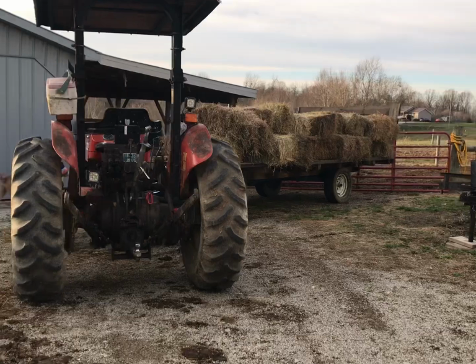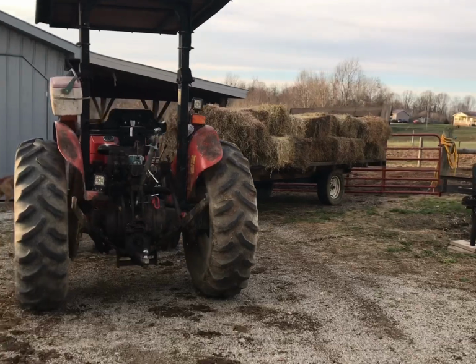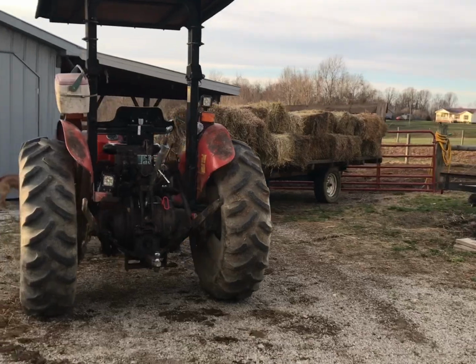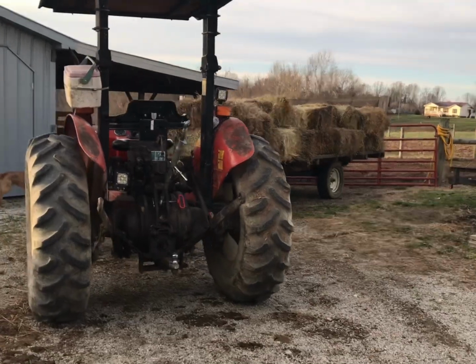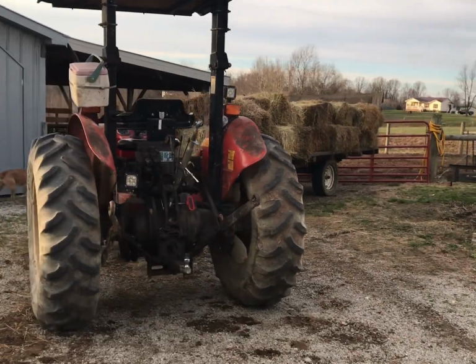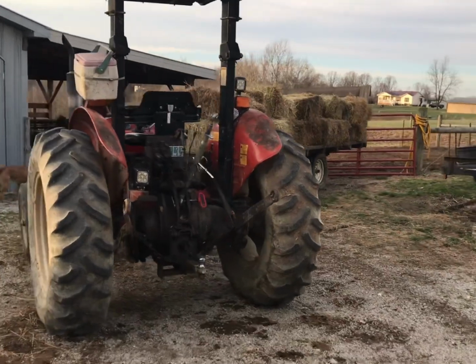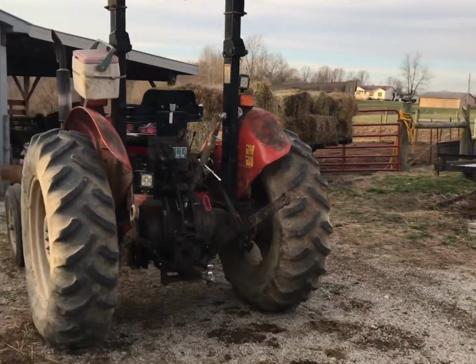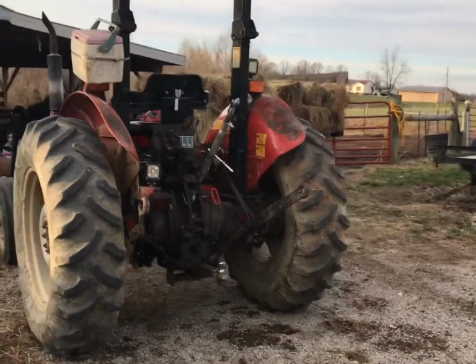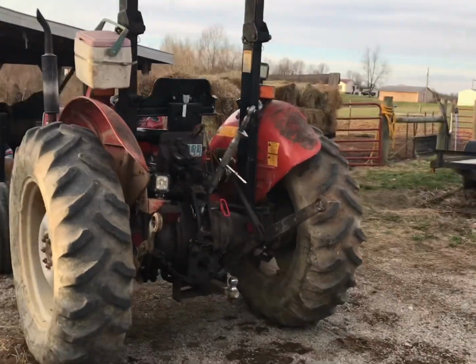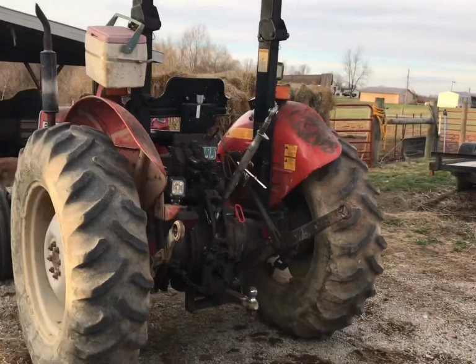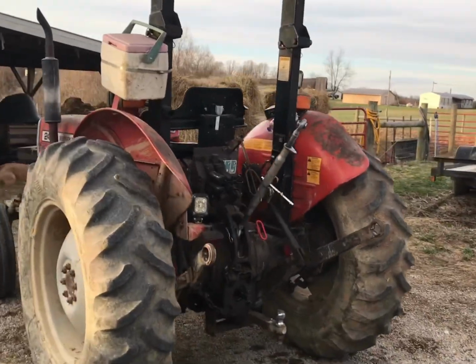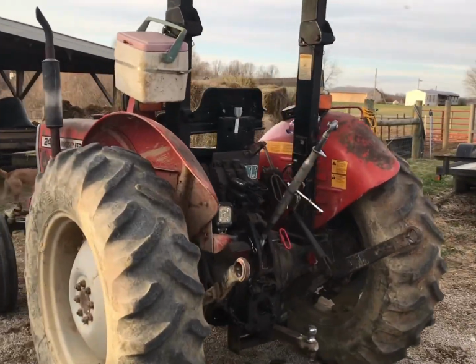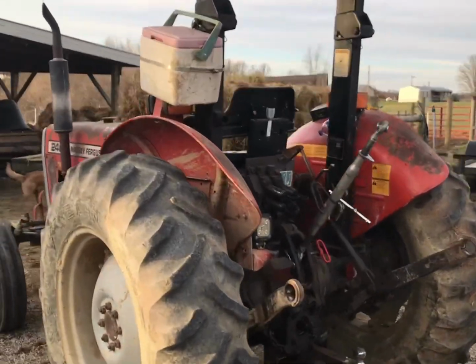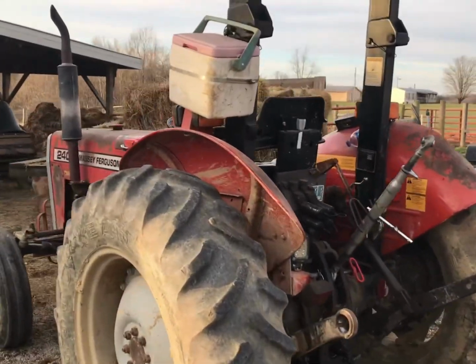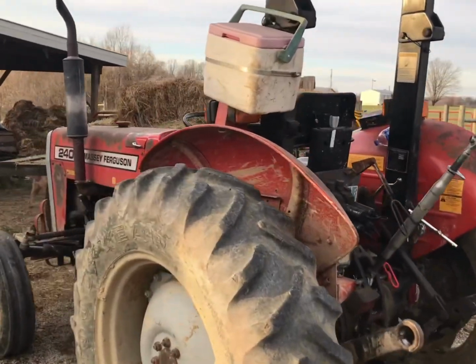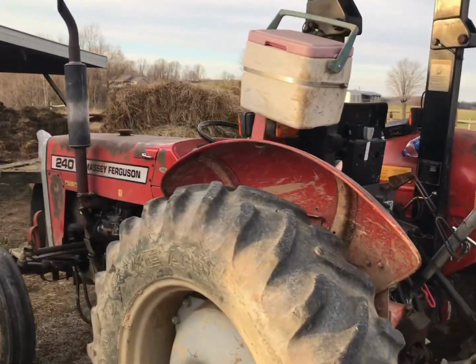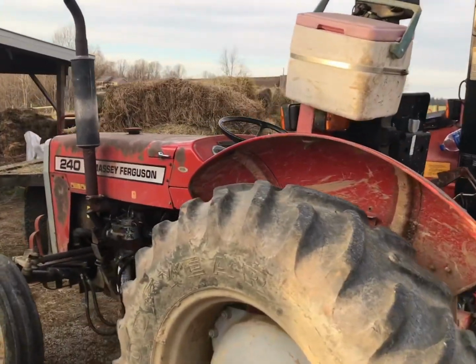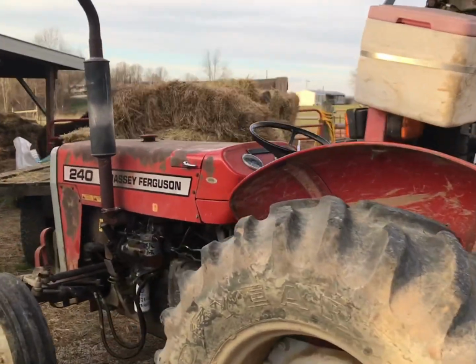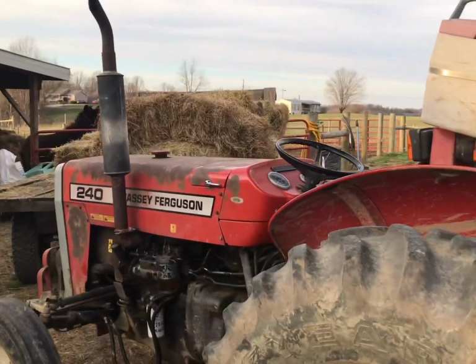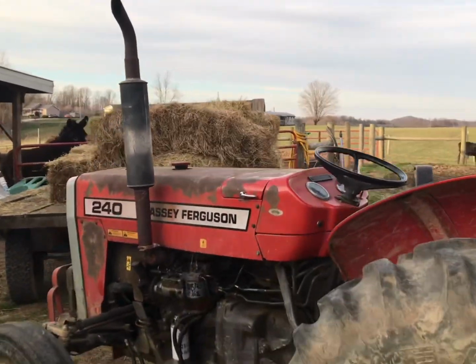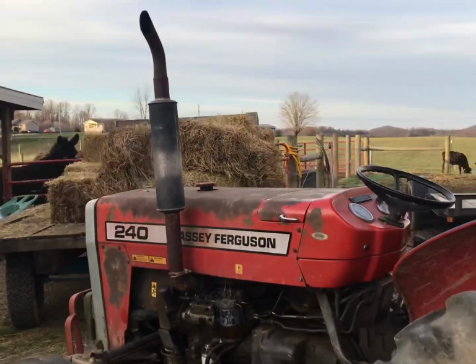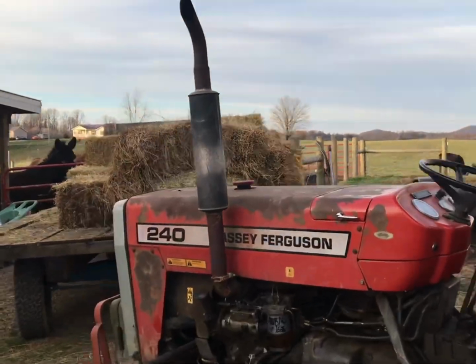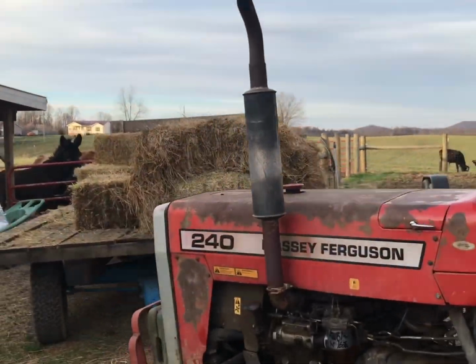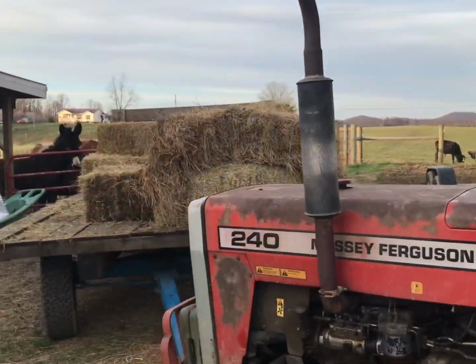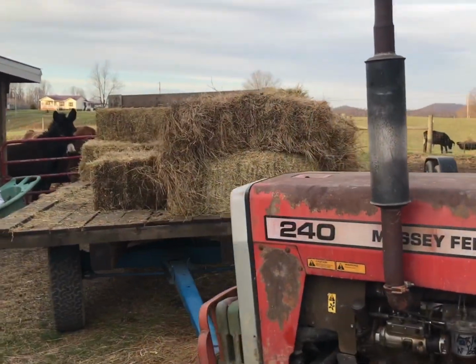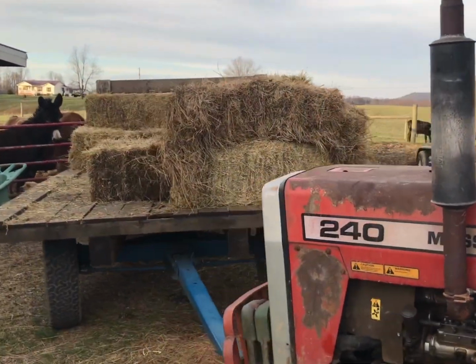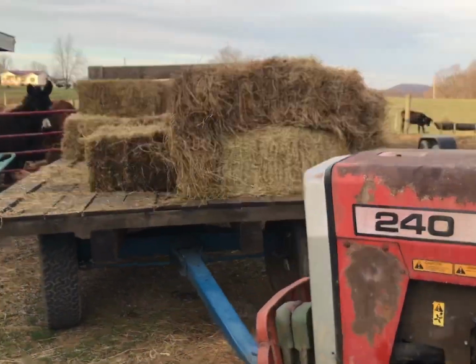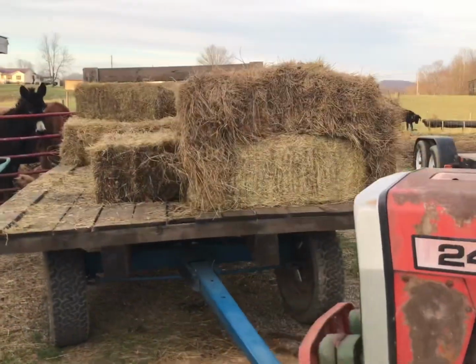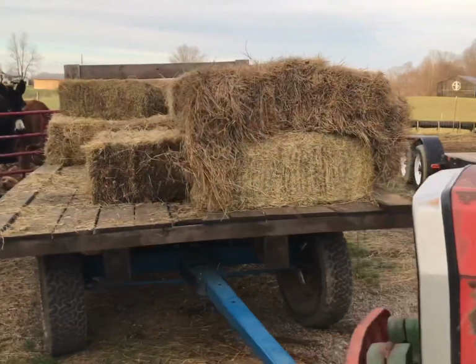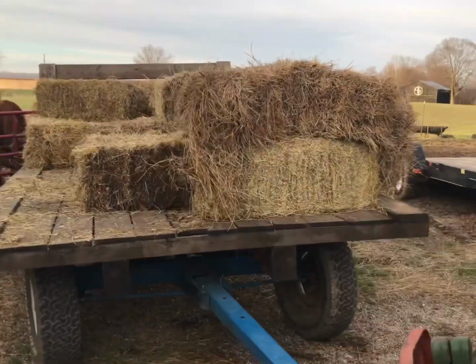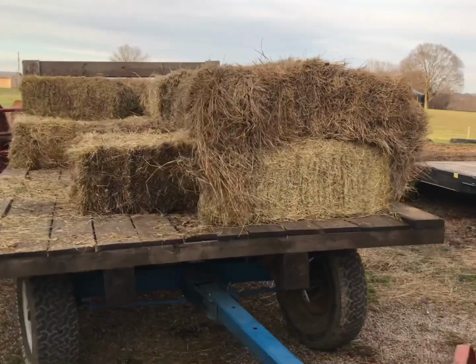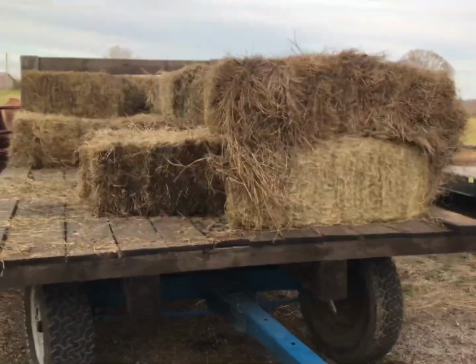Hey guys, welcome back to the channel. I figured I'd take this opportunity to show one of our chores that we do every couple weeks — go get hay from our barn up the road.